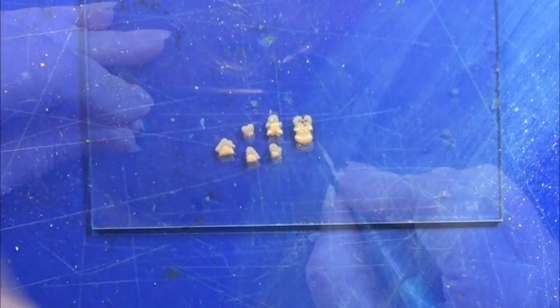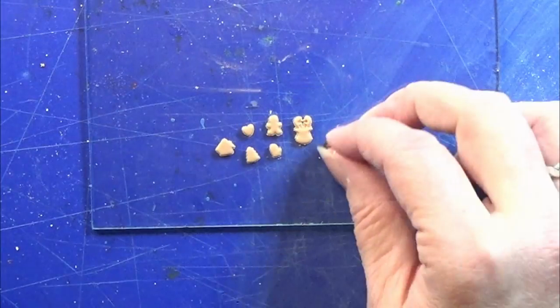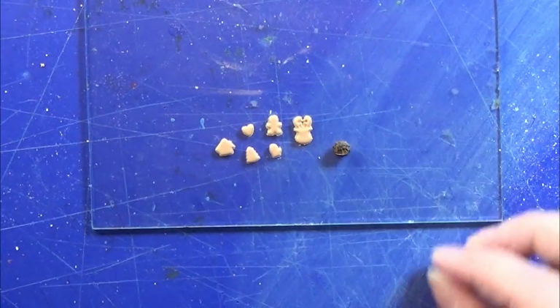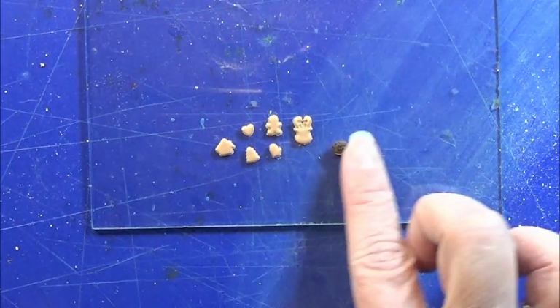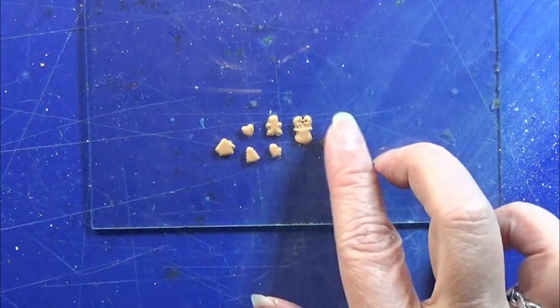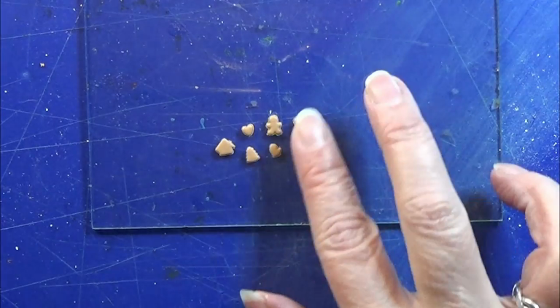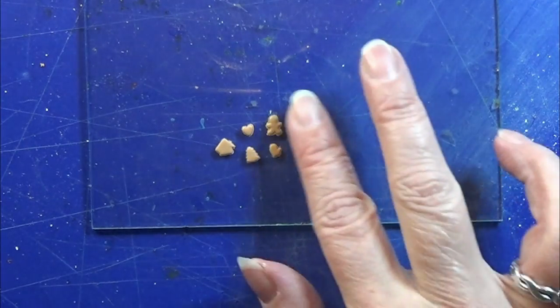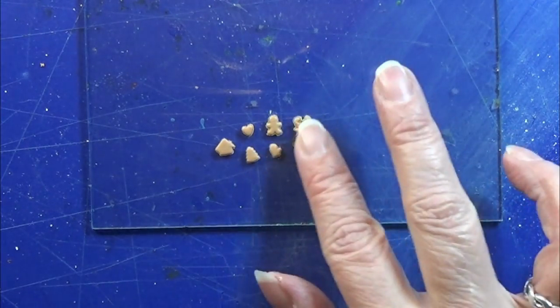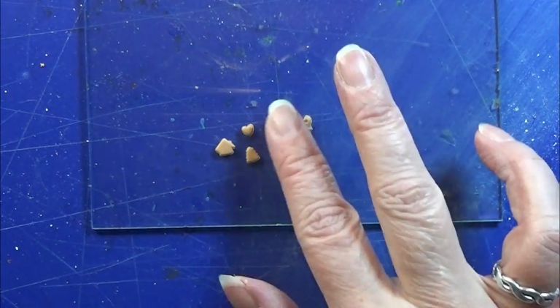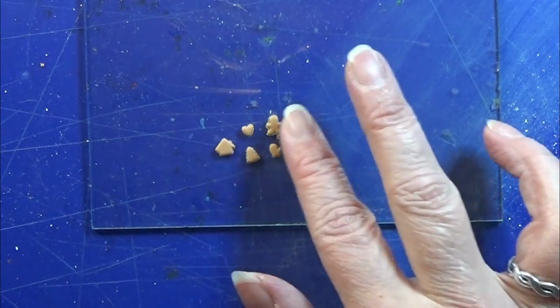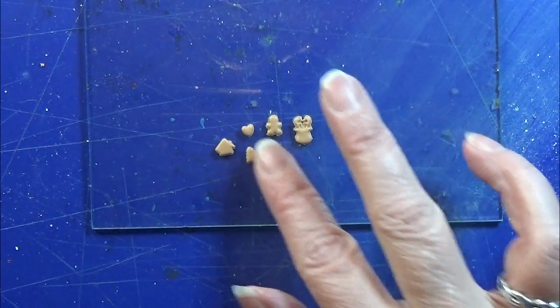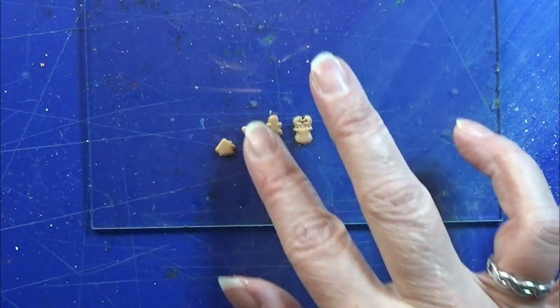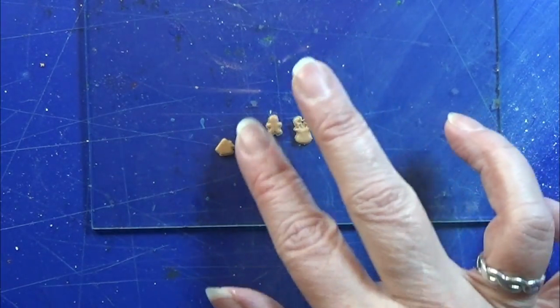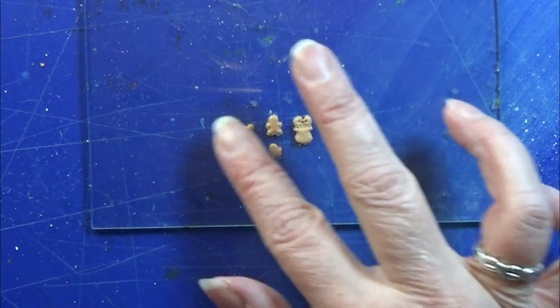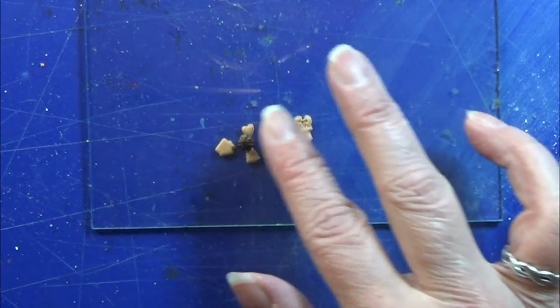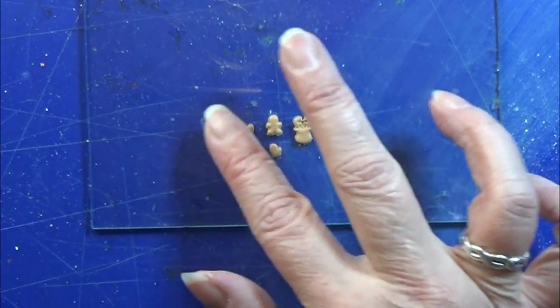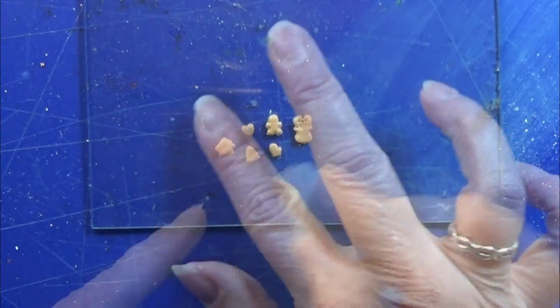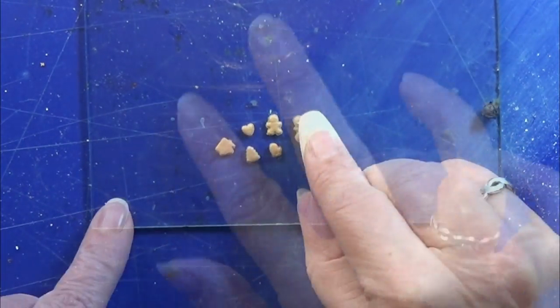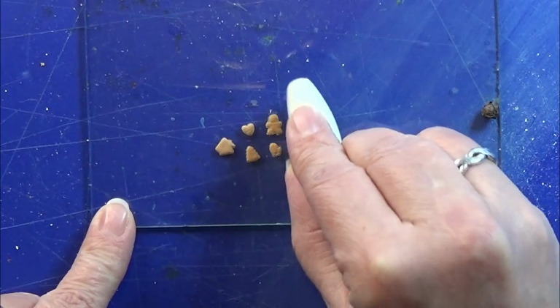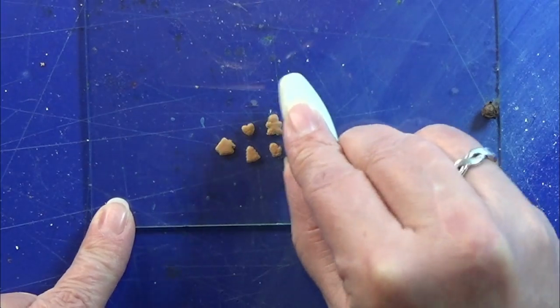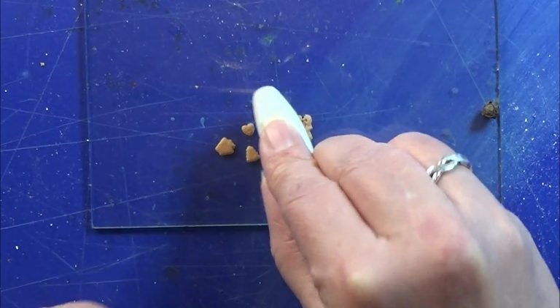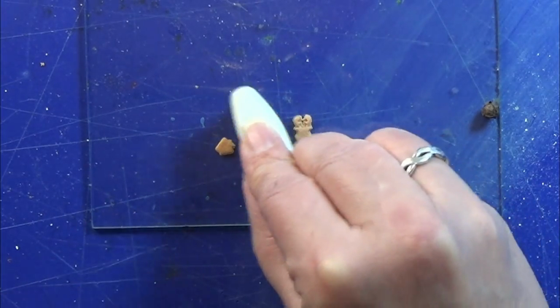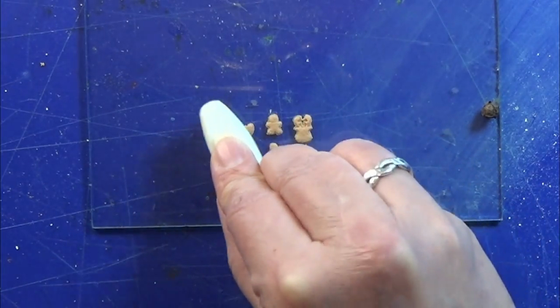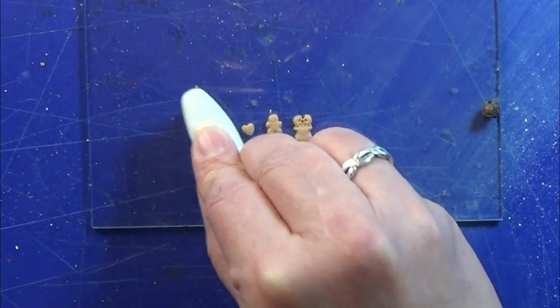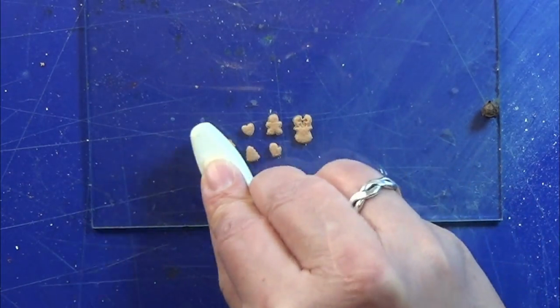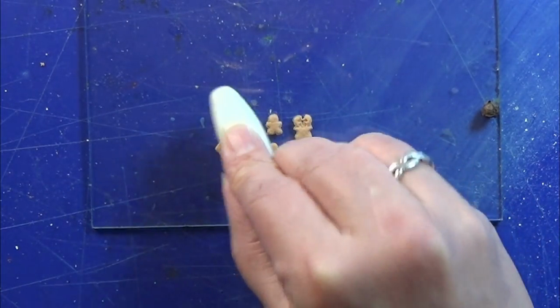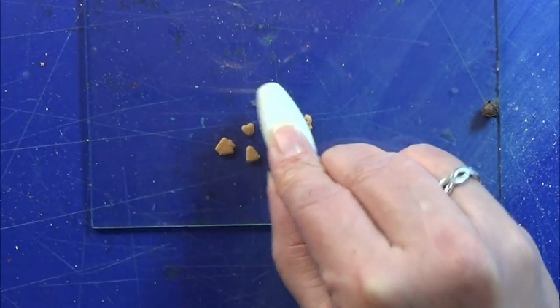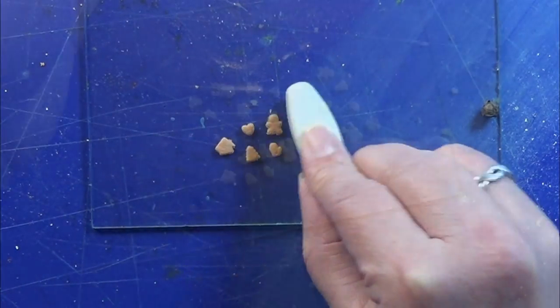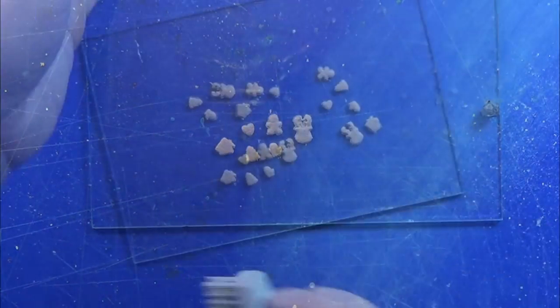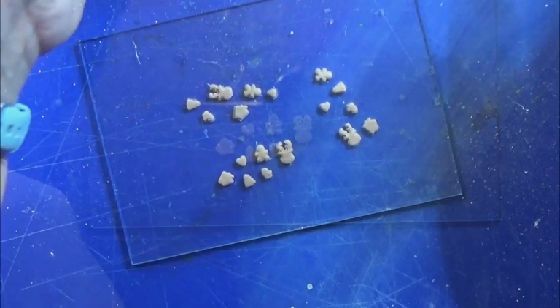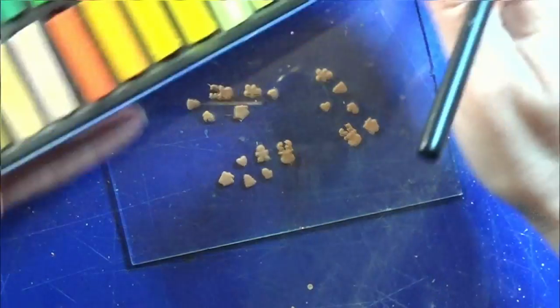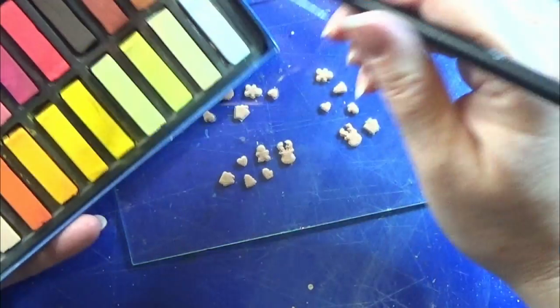Then I have a peppercorn — I use that for texturing these small cookies and it's actually really effective. And then I'm using my beloved toothbrush to do this also.